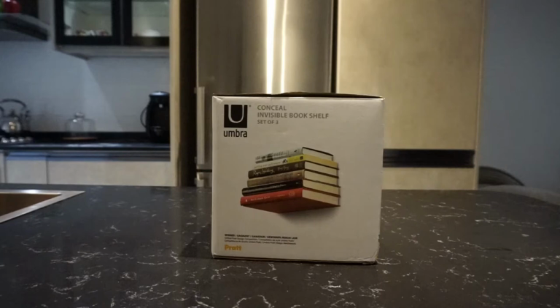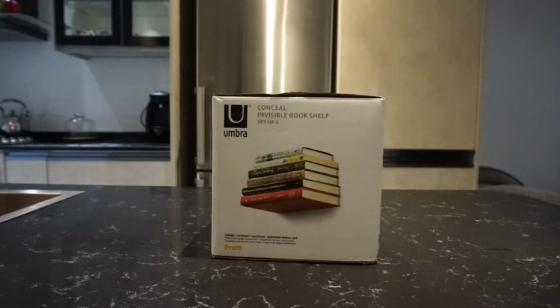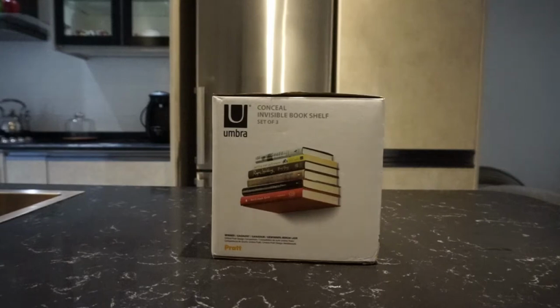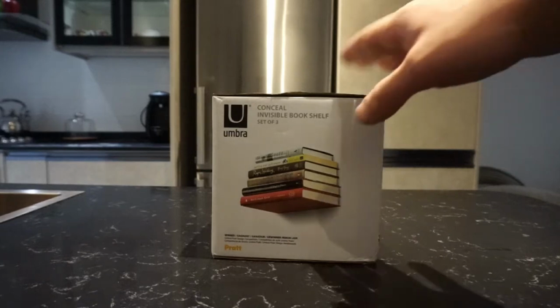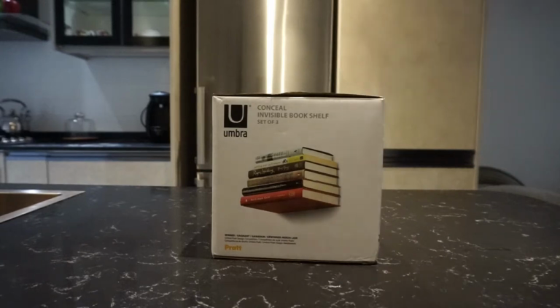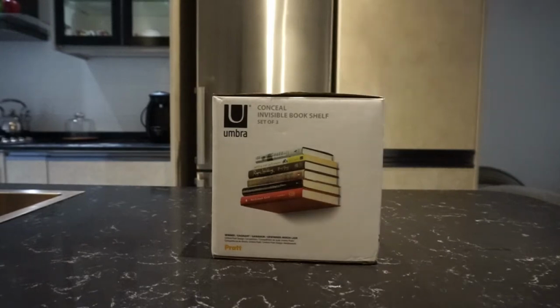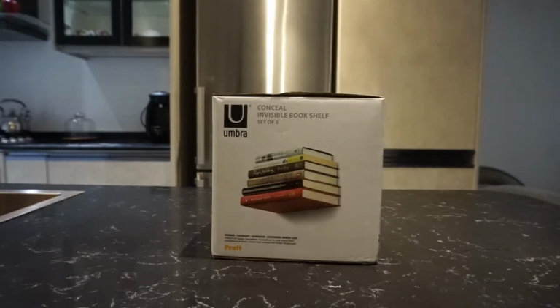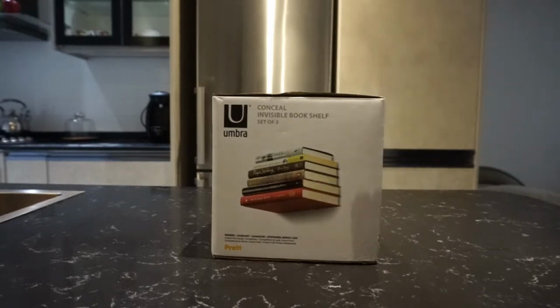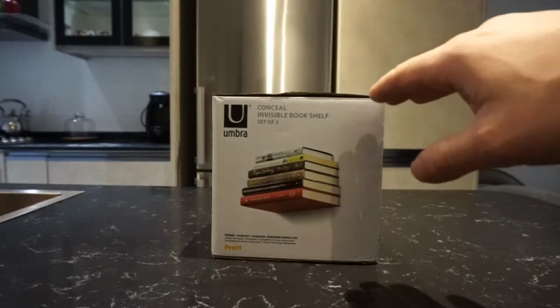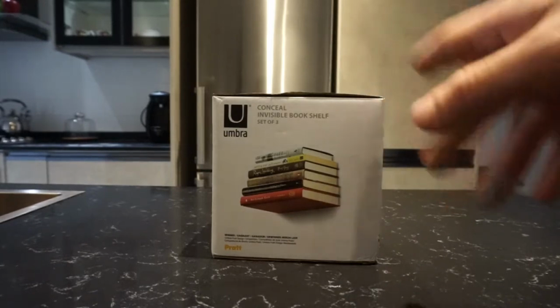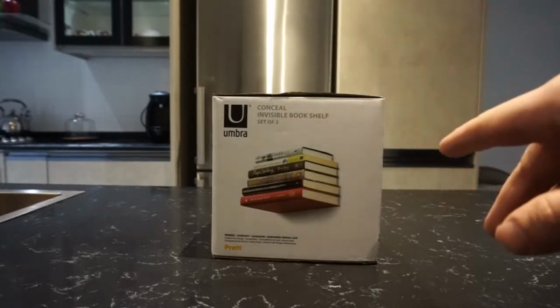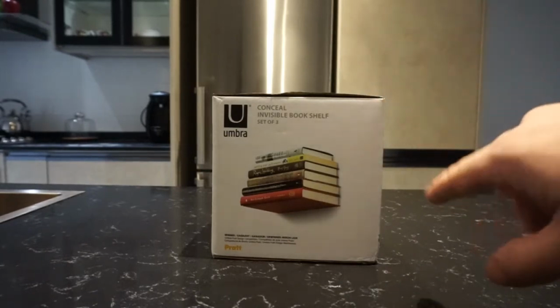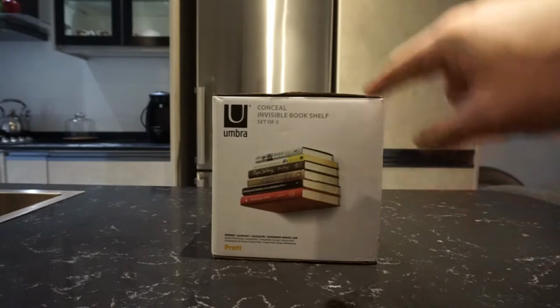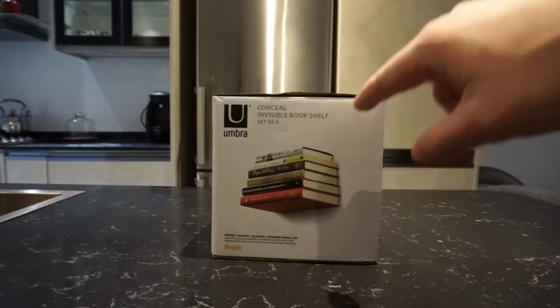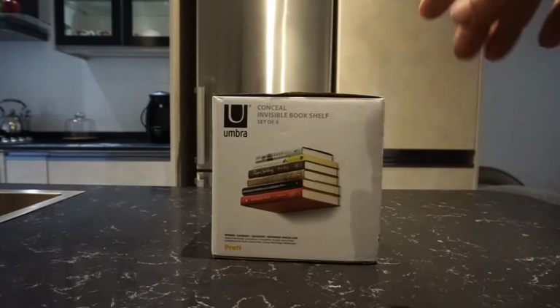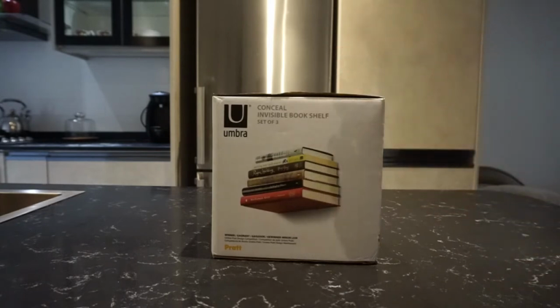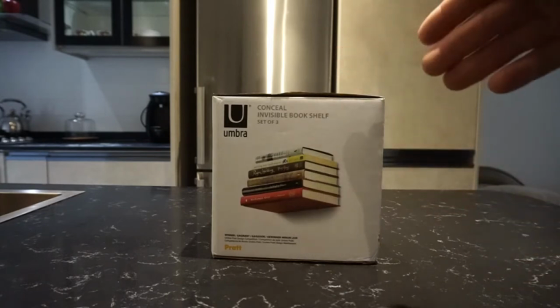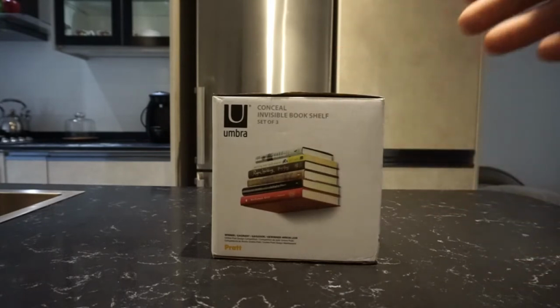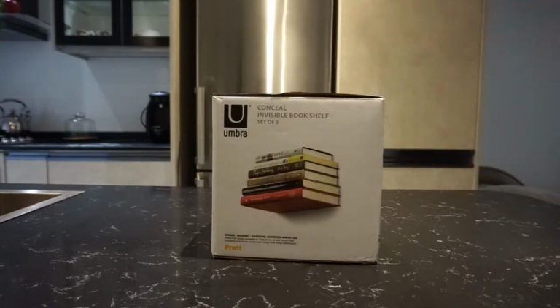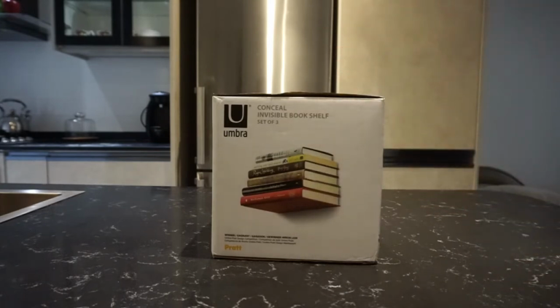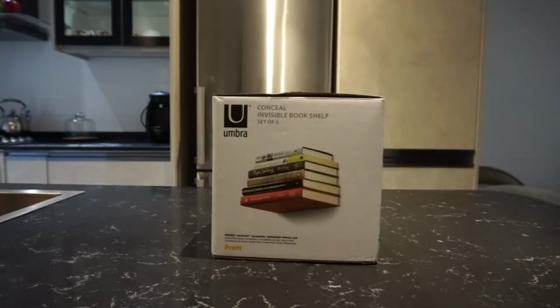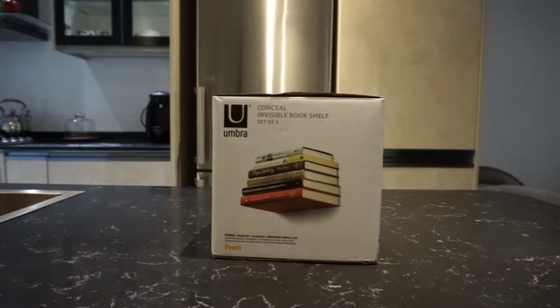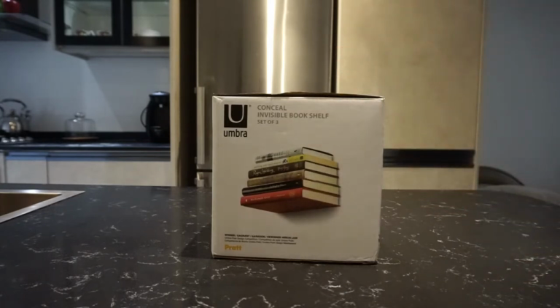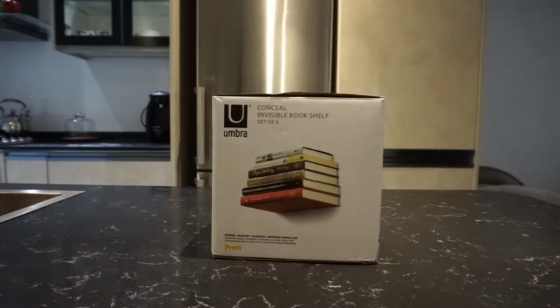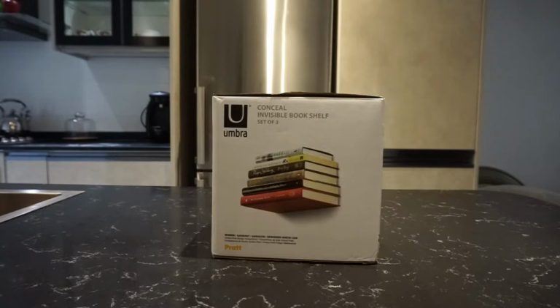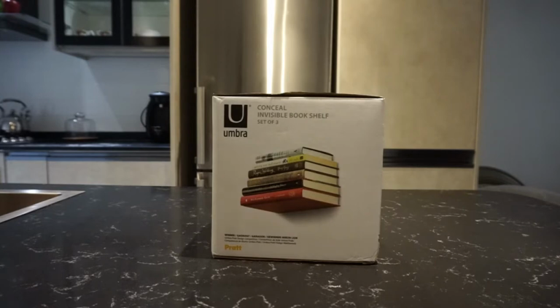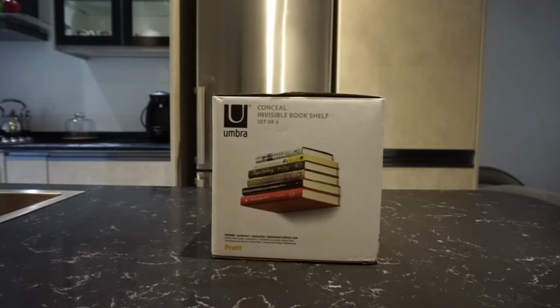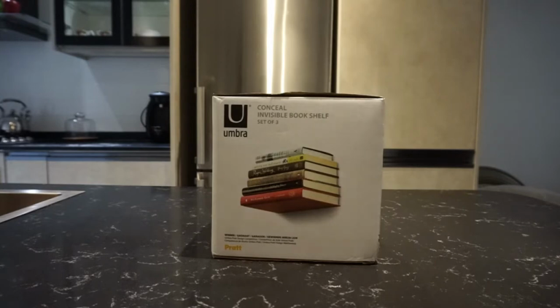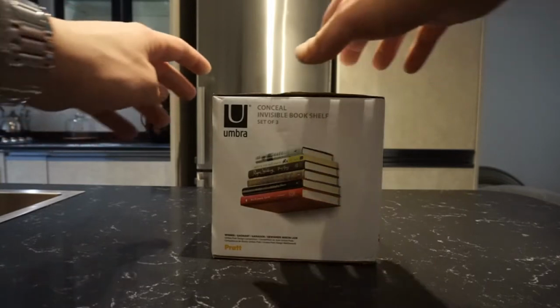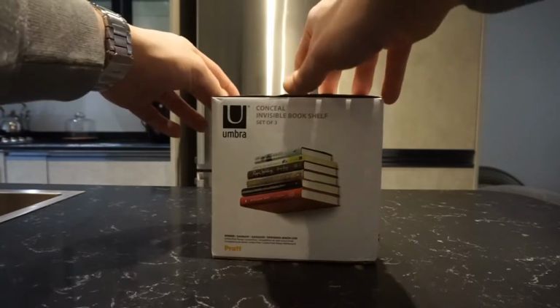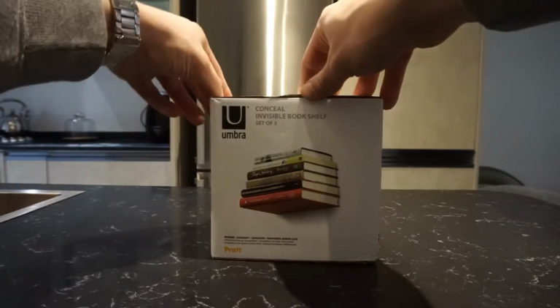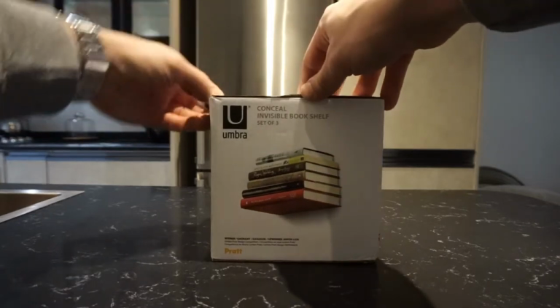Today we have a quick unboxing of something I find very cool looking — it's actually an invisible bookshelf. This will make it look like books are floating on your wall. Let's see what's inside; it's from Umbra.